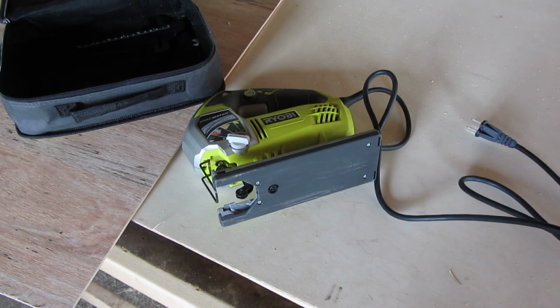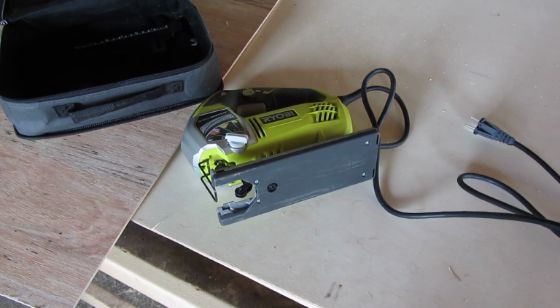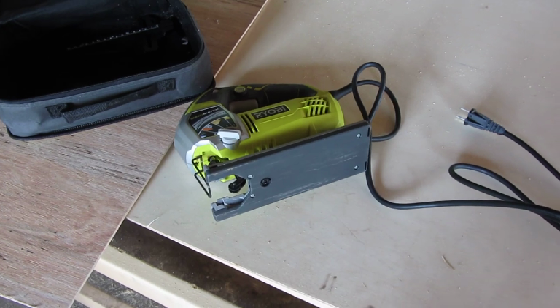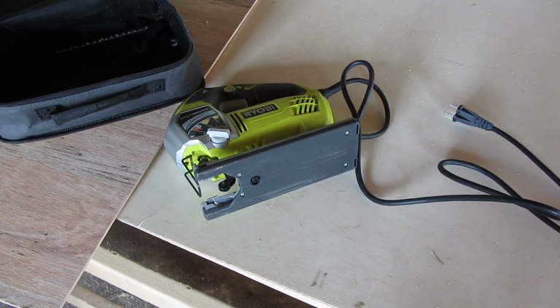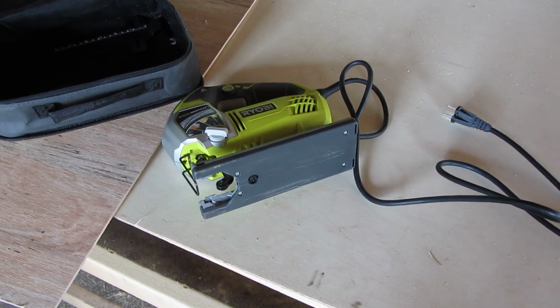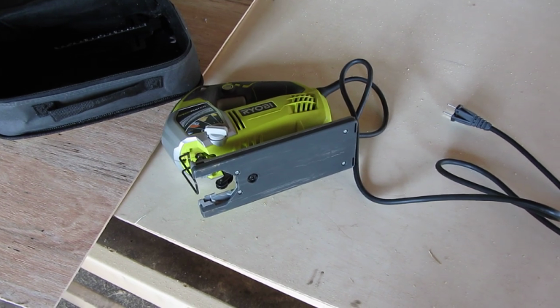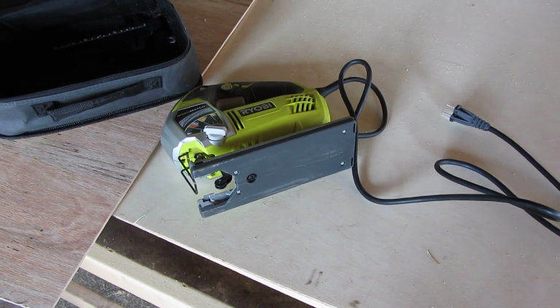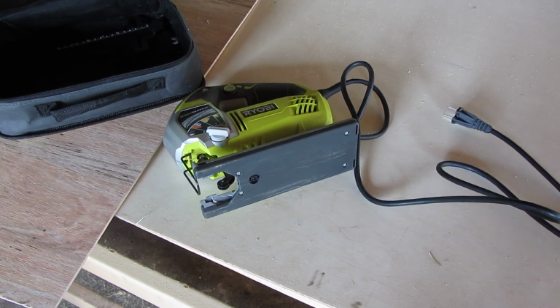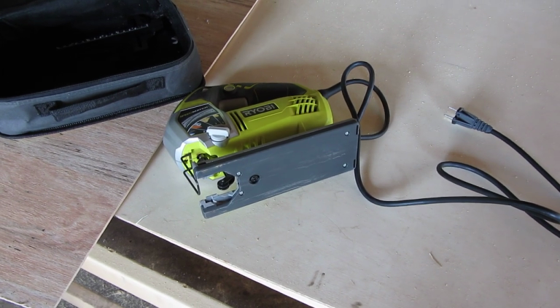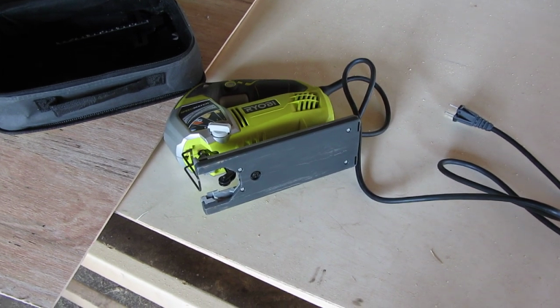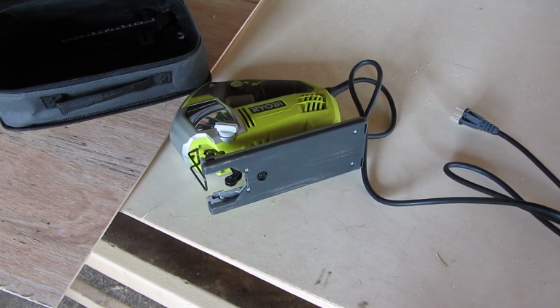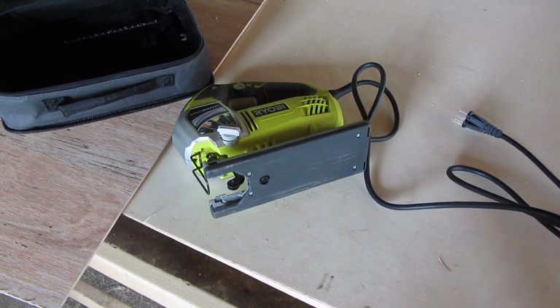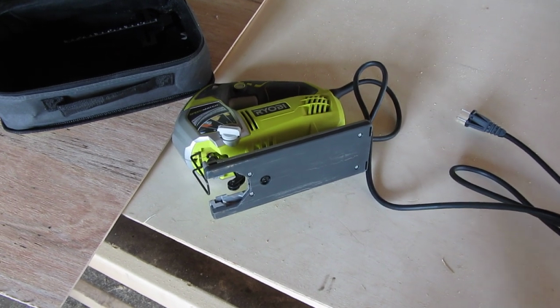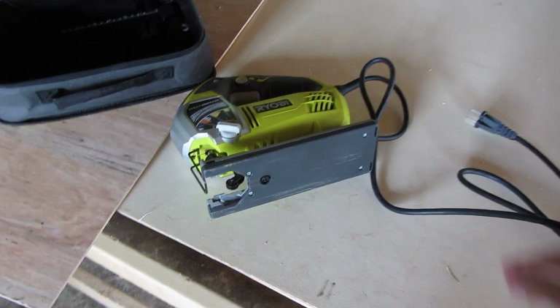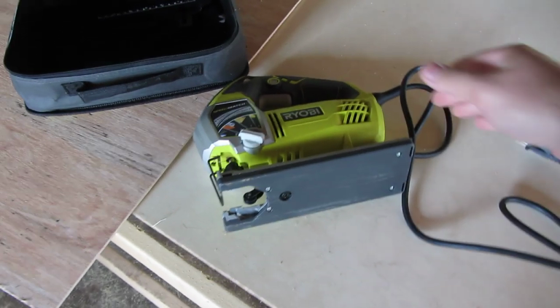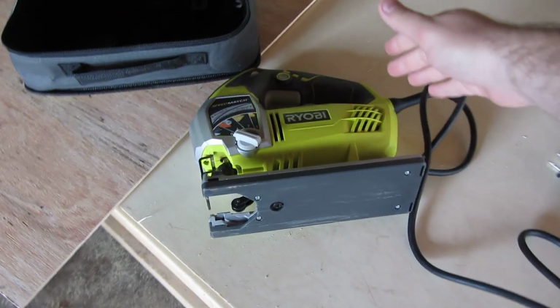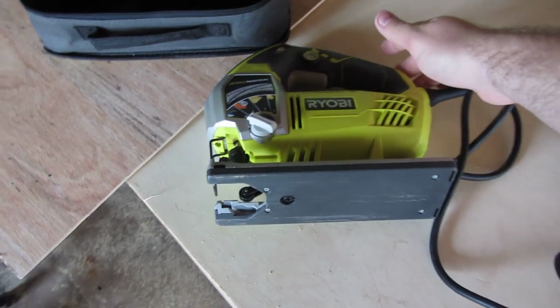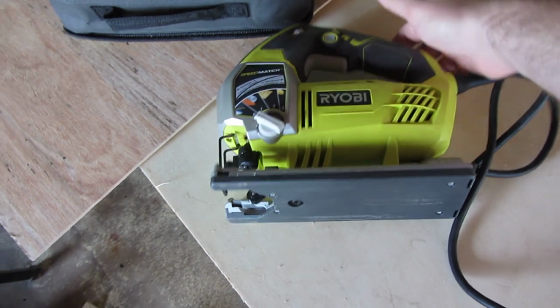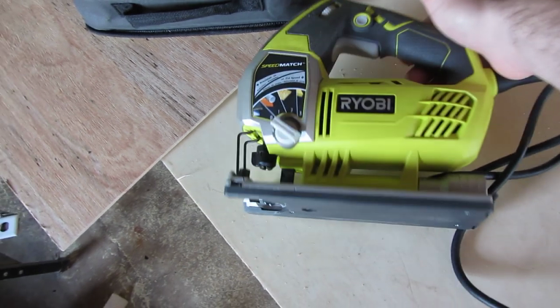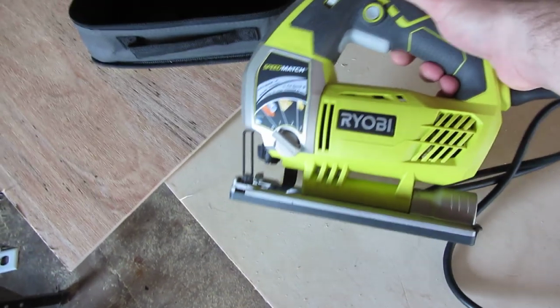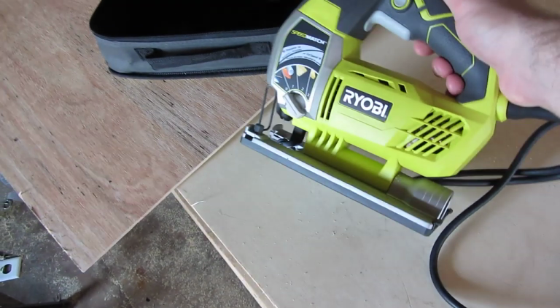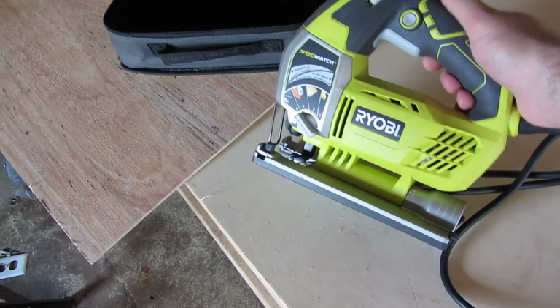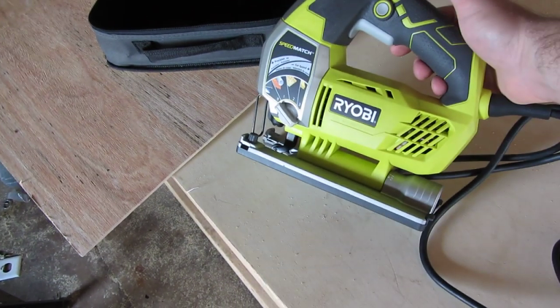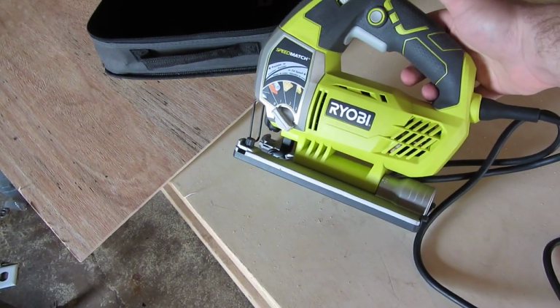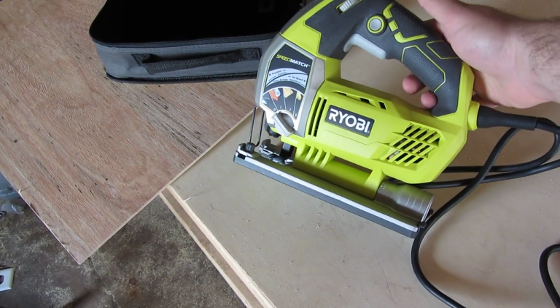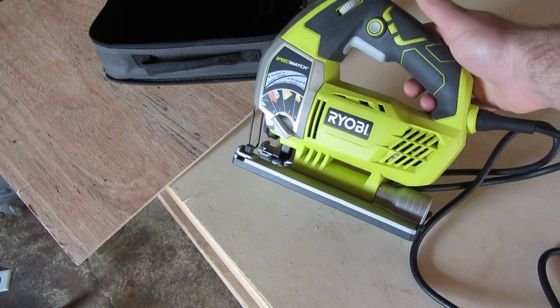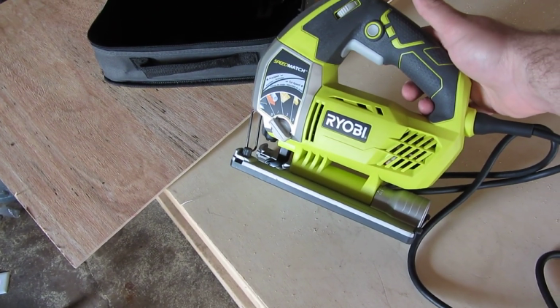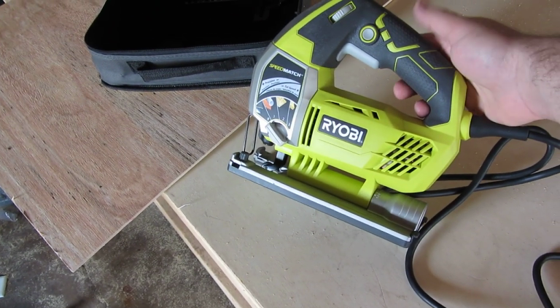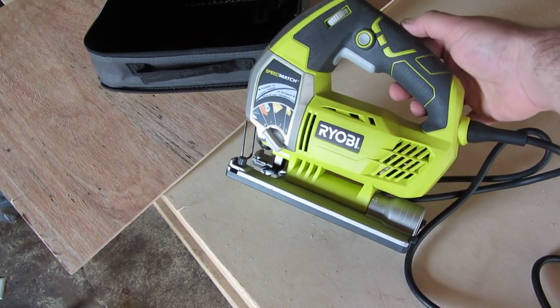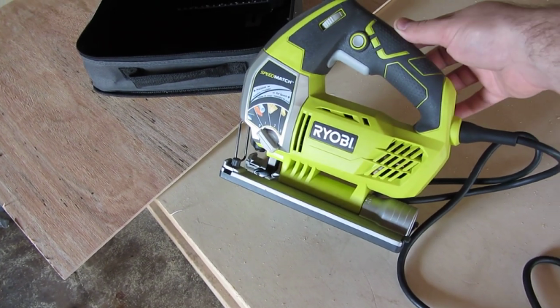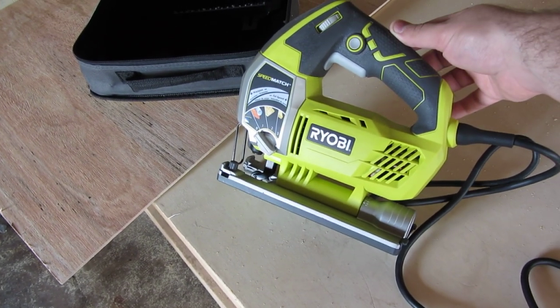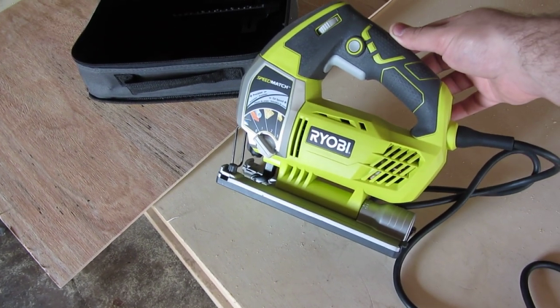Hey YouTubers, got a video review here for you. This is a Ryobi jigsaw. I picked it up for somewhere between $49 and $59 at the local Home Depot.